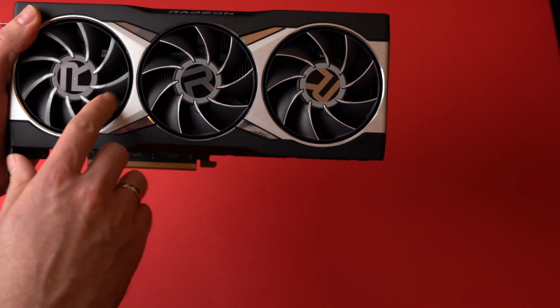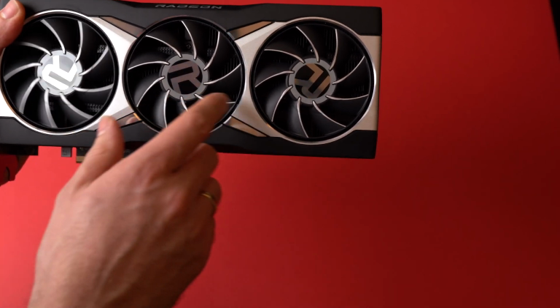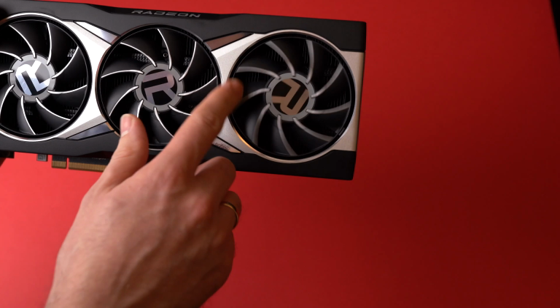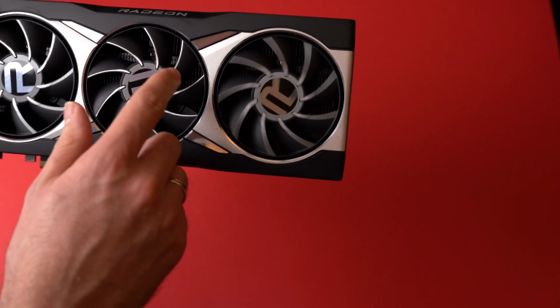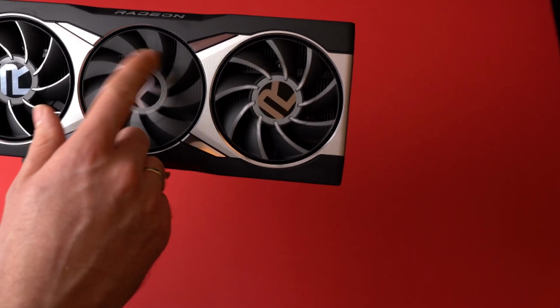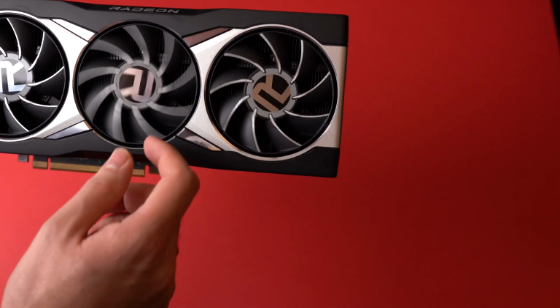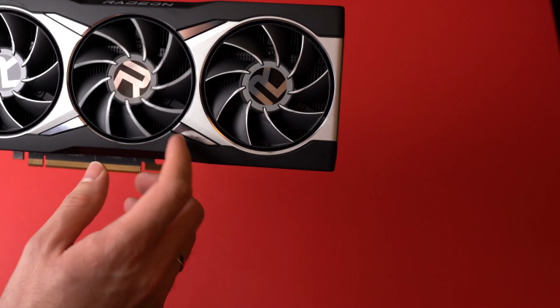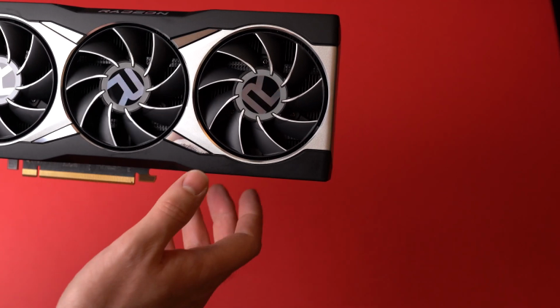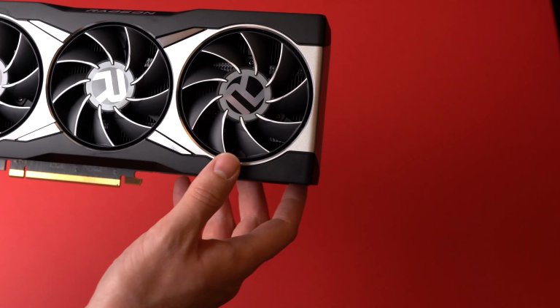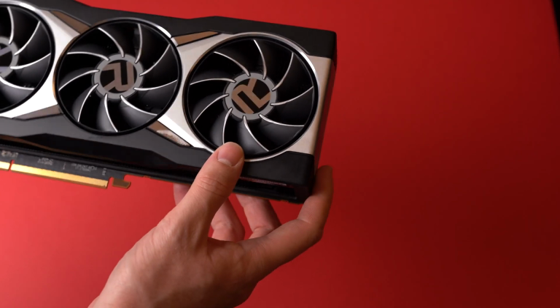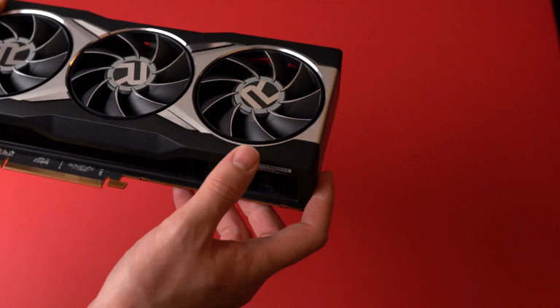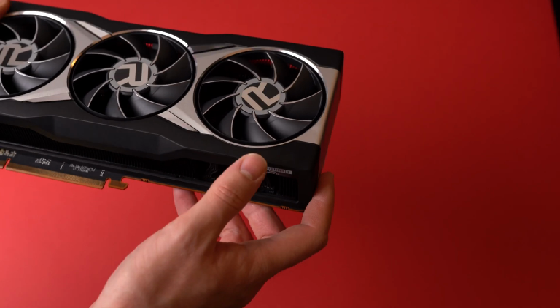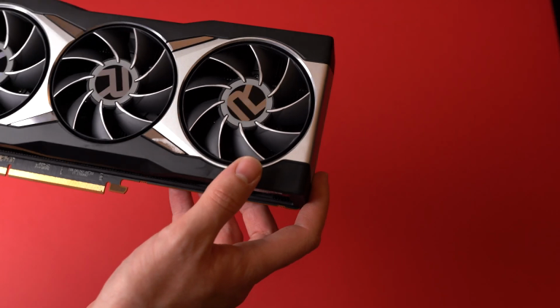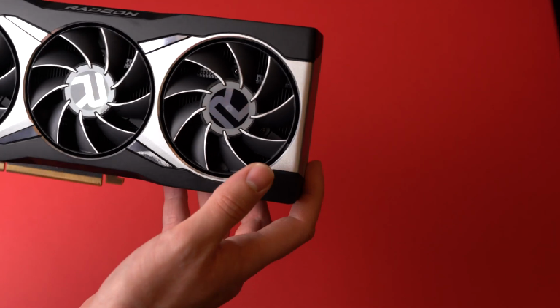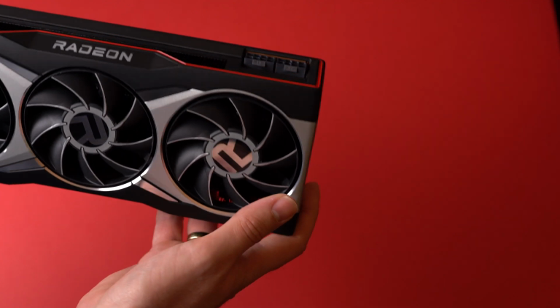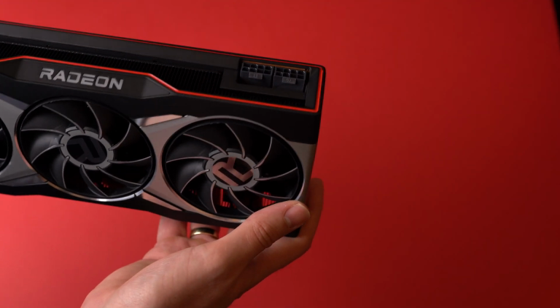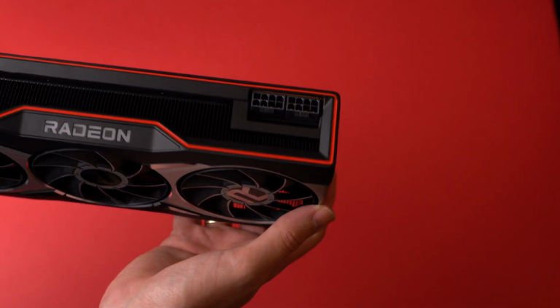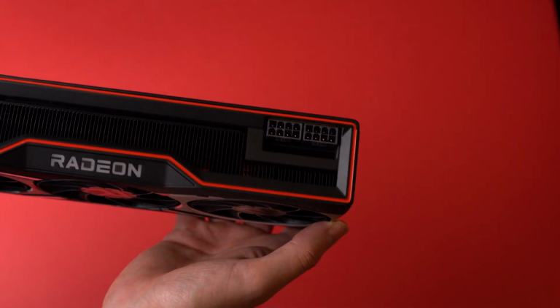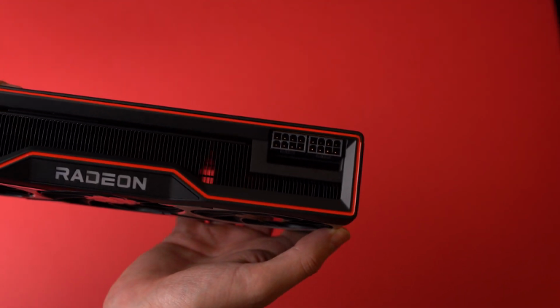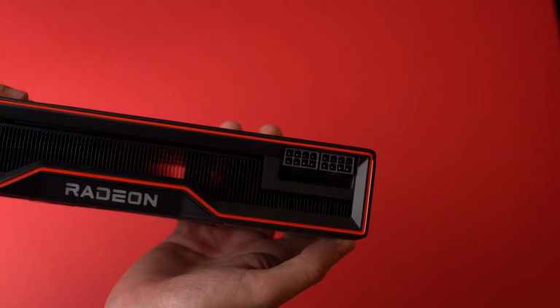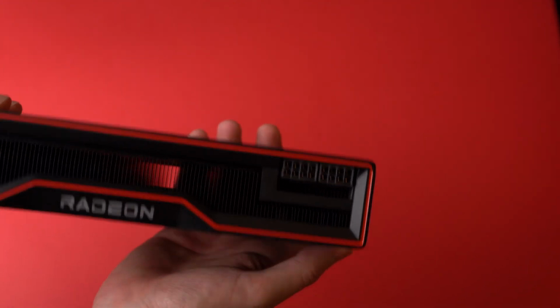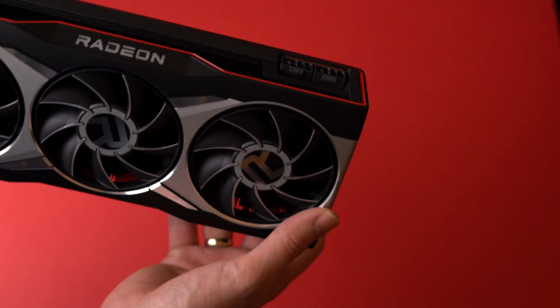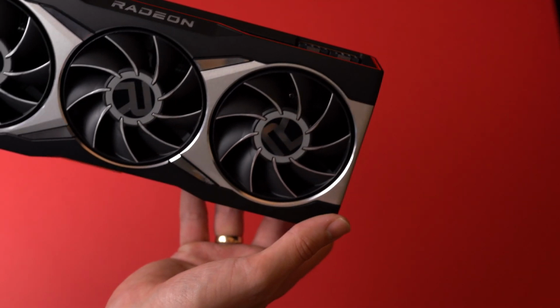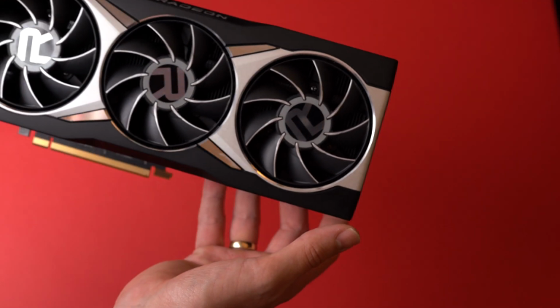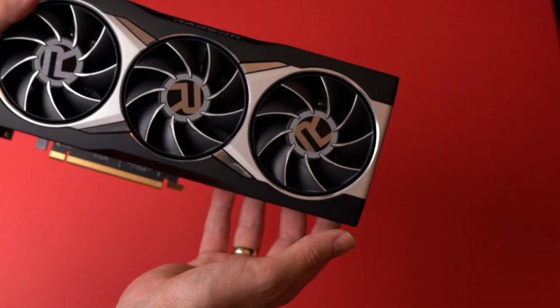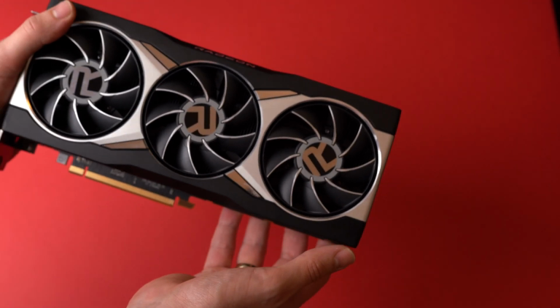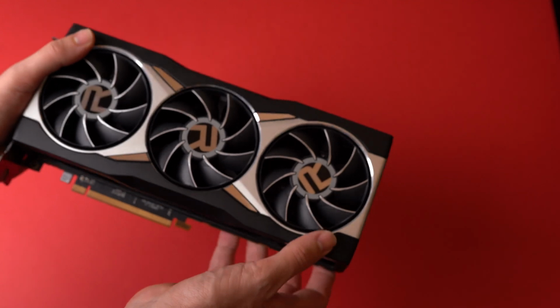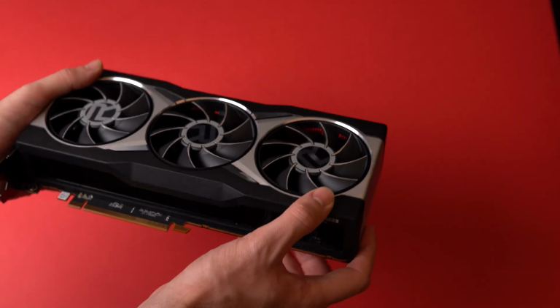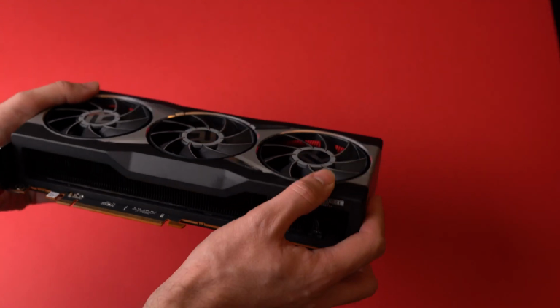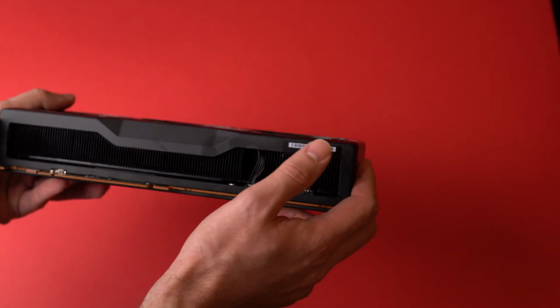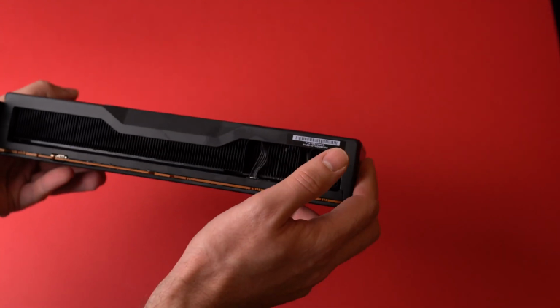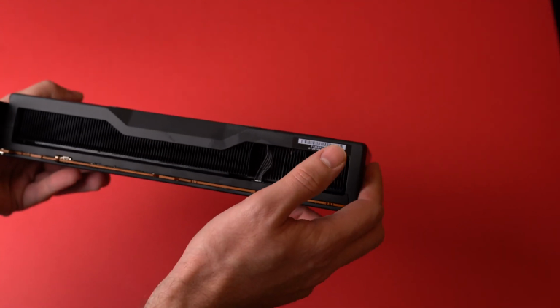Some of the heat dissipating fins on the card look like they have been crooked. I don't really know whether this is true or it's some kind of new design, so if you have a 6800 XT and can have a look at it, please let me know in the comments whether it looks the same on your unit.